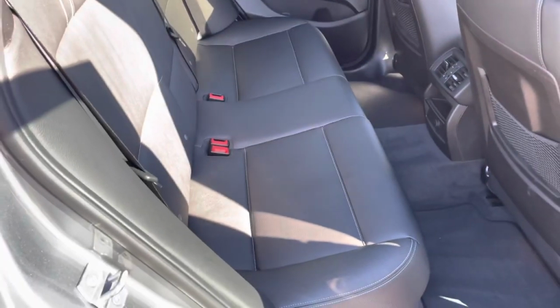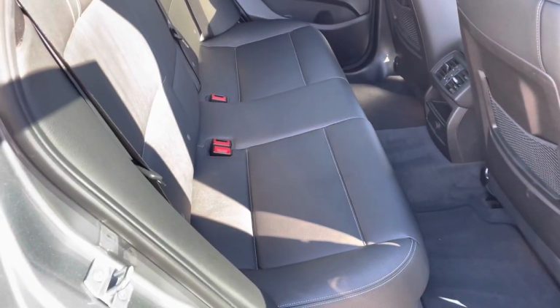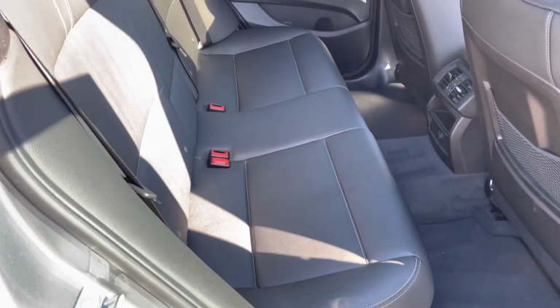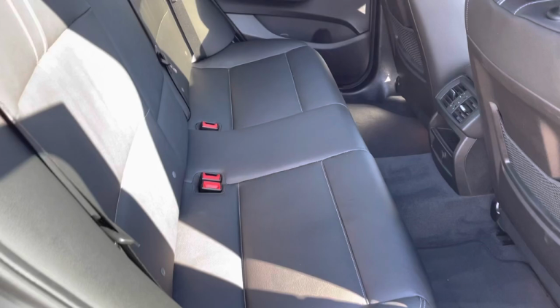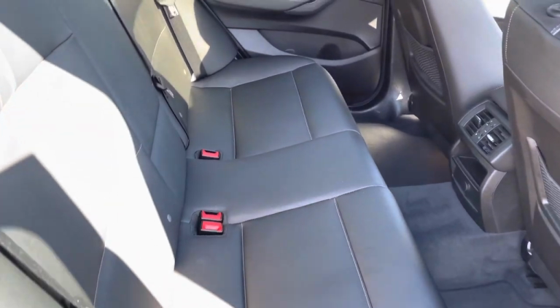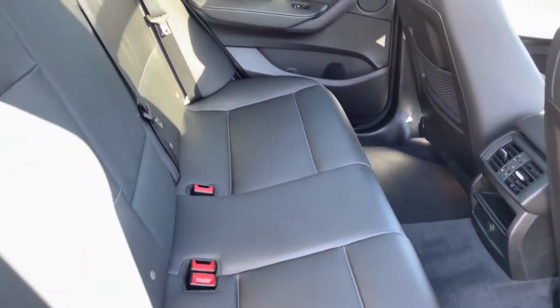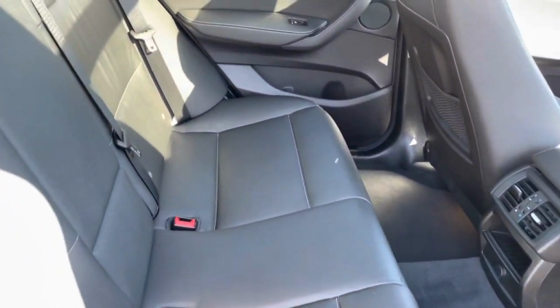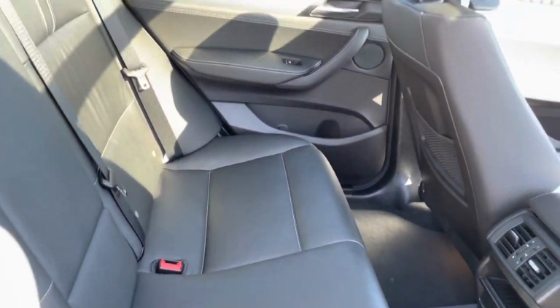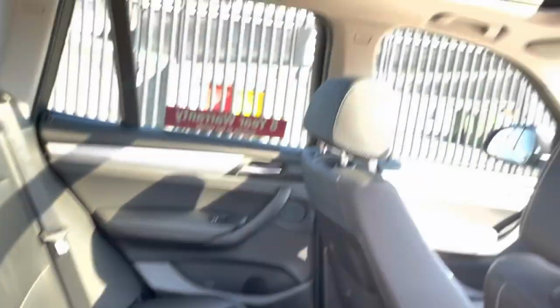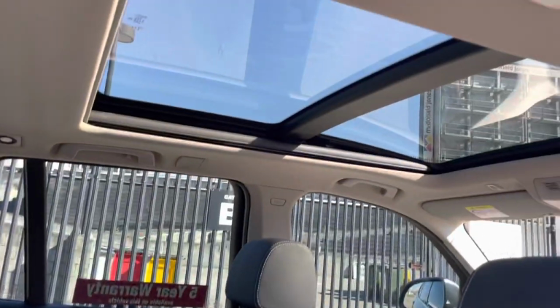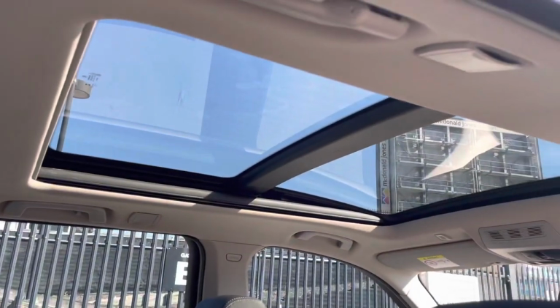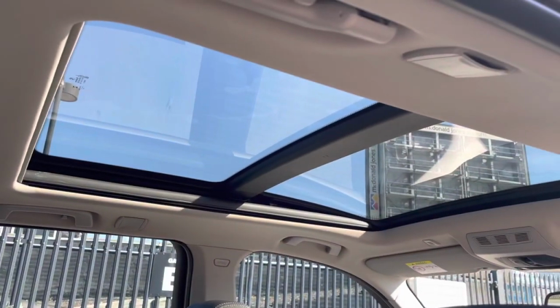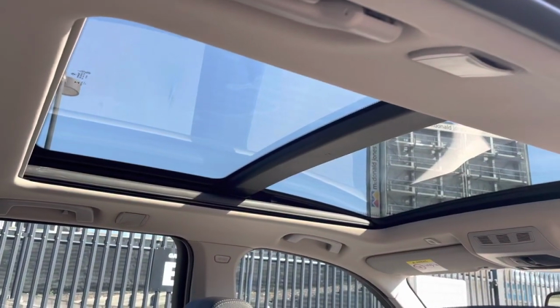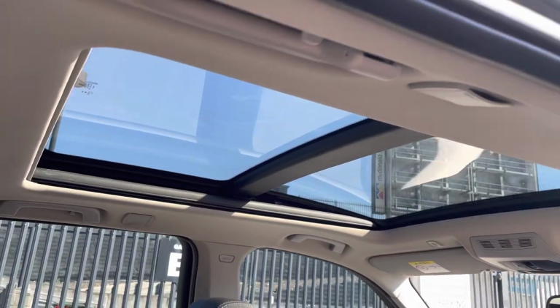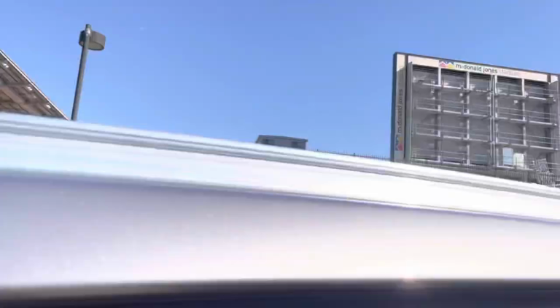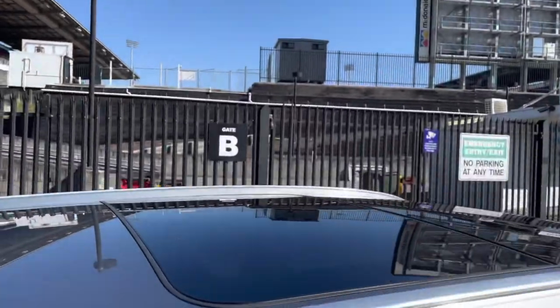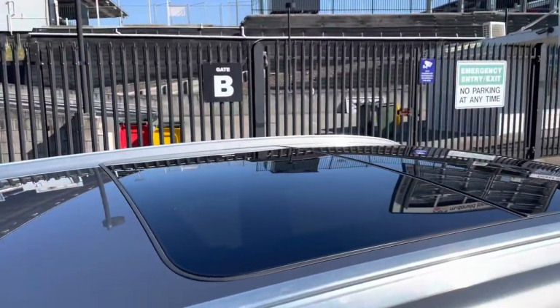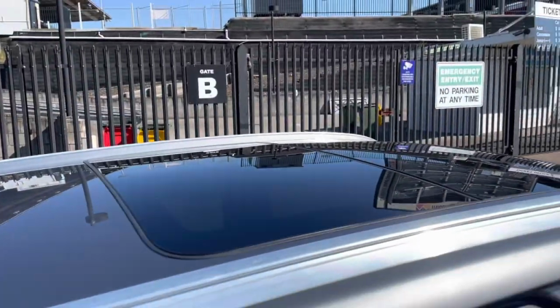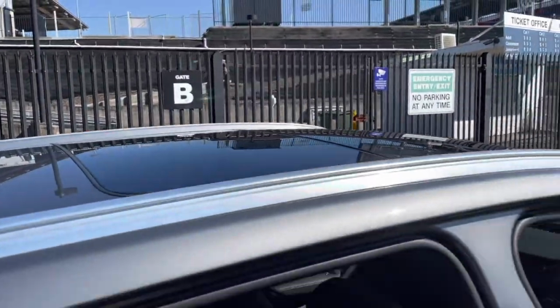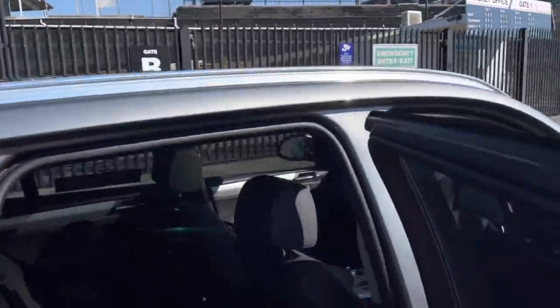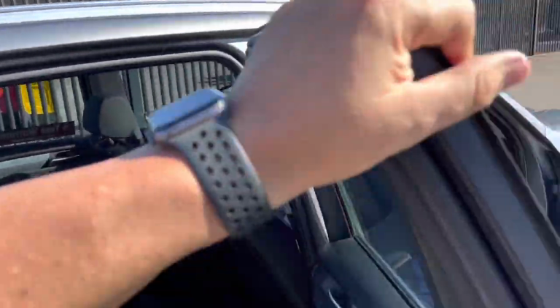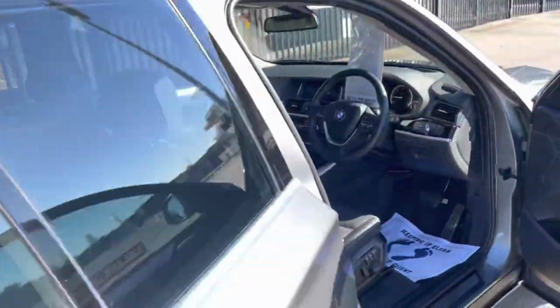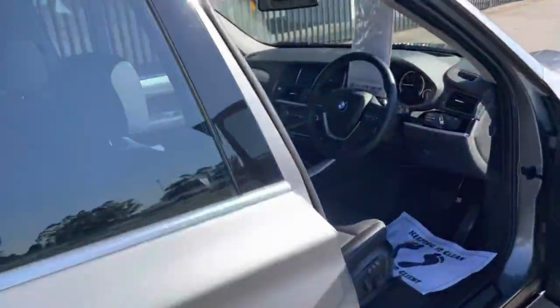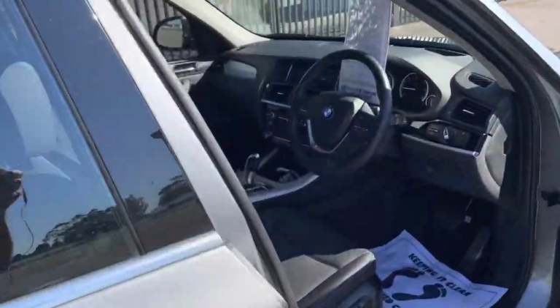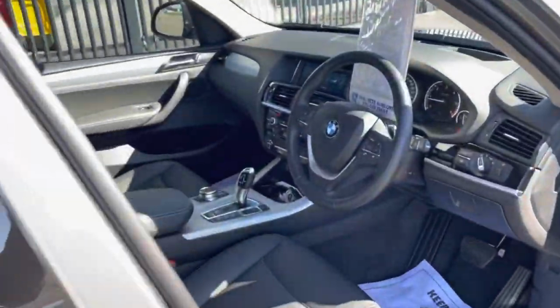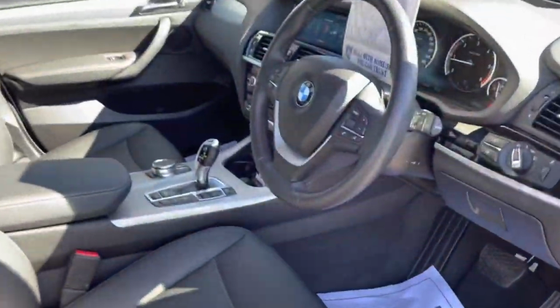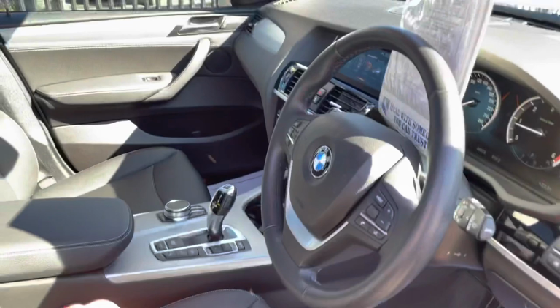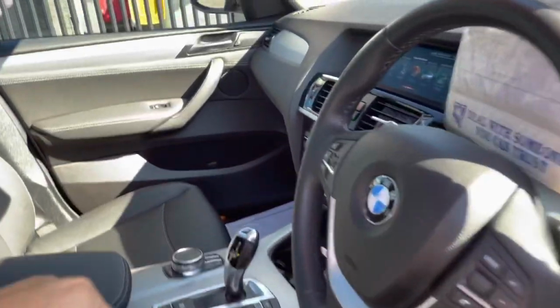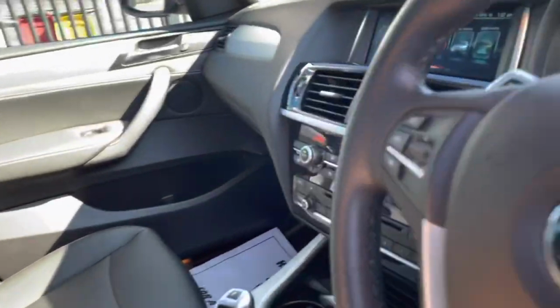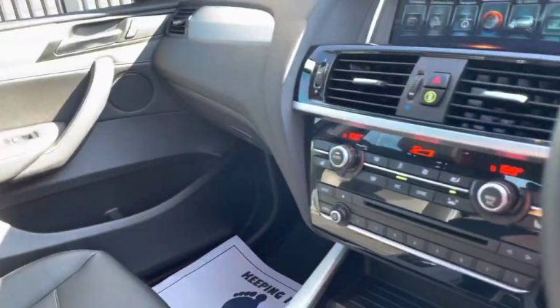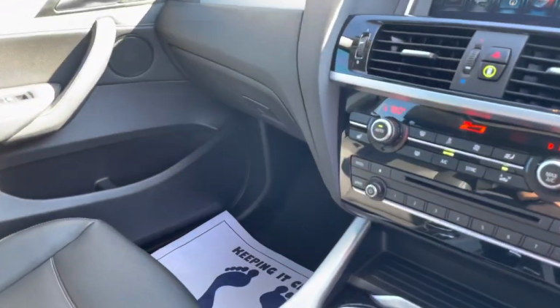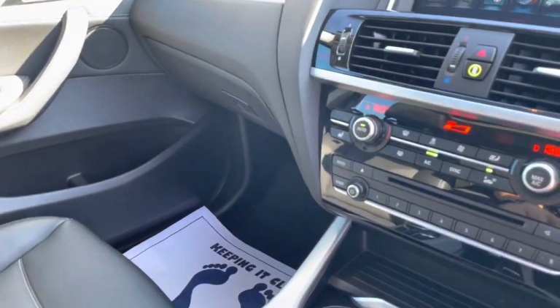Have a look at that — the back seats look like they haven't even been sat in. It's got a full panoramic sunroof, which is another optional extra. It's also got Apple CarPlay — full smartphone integration actually.